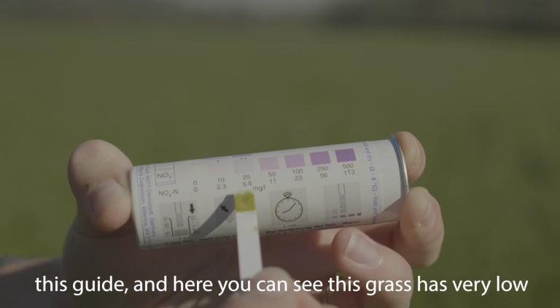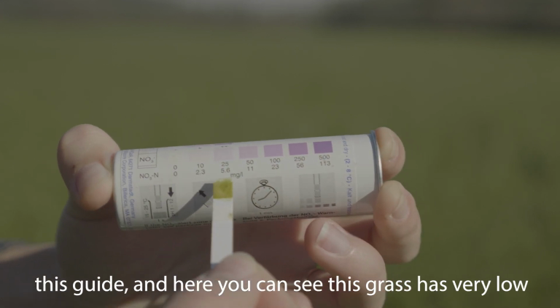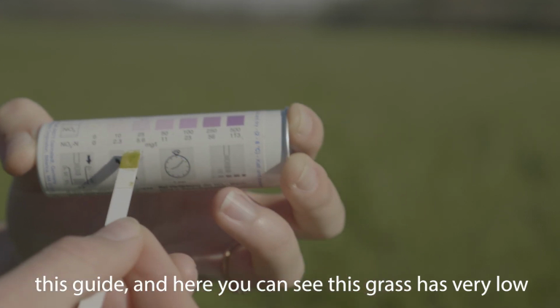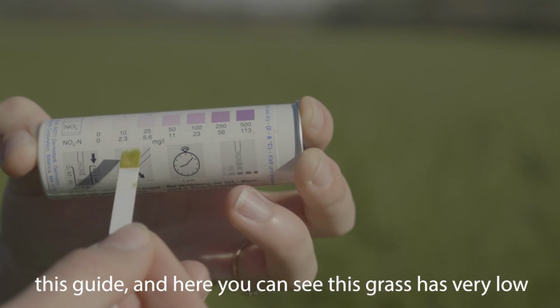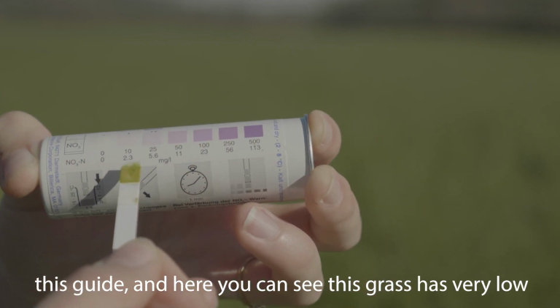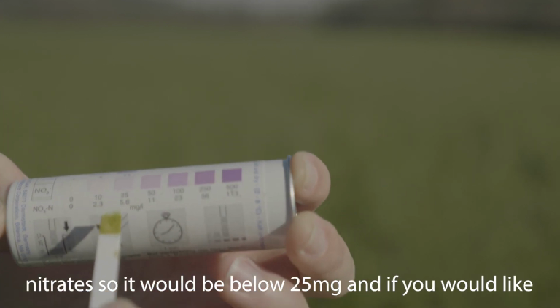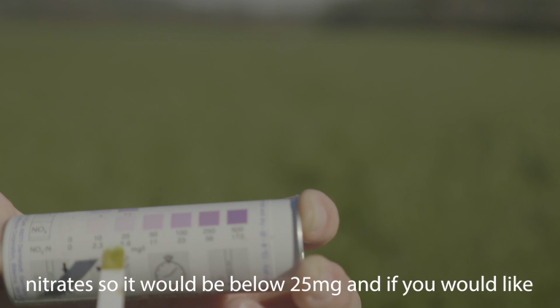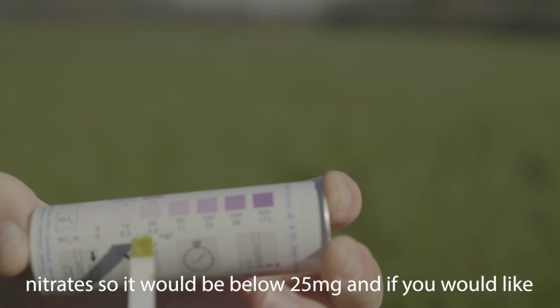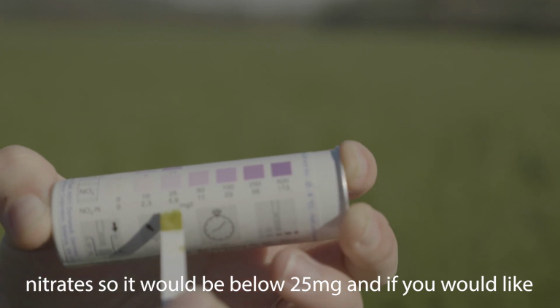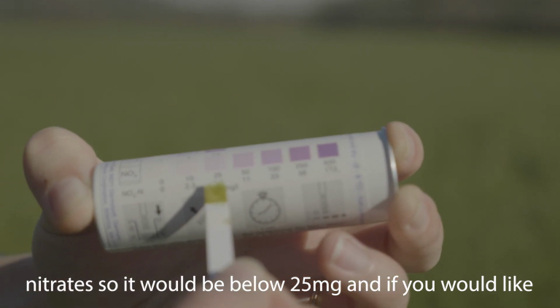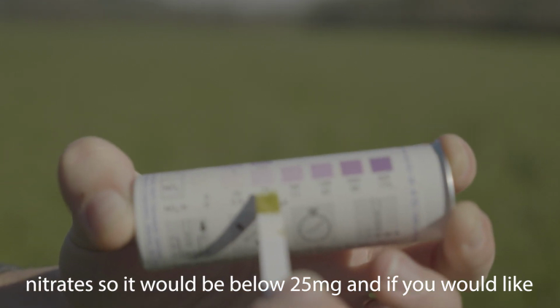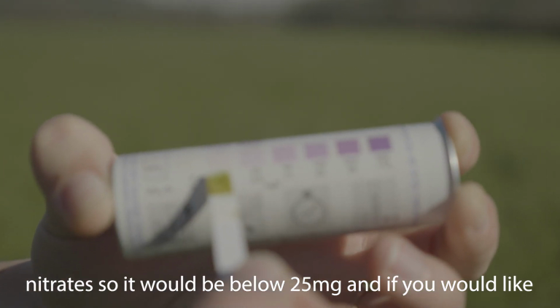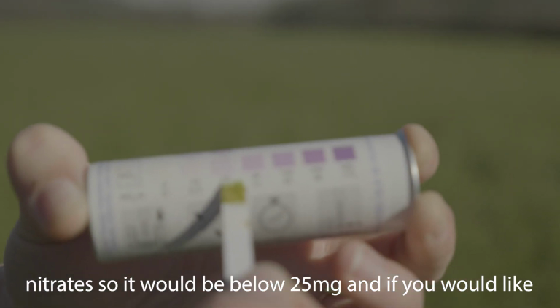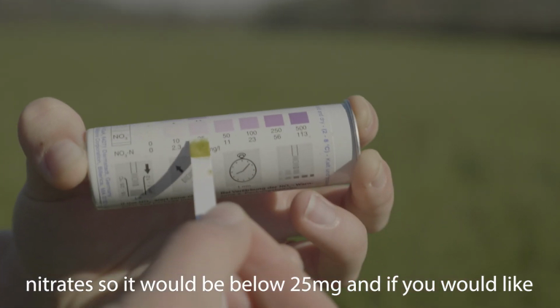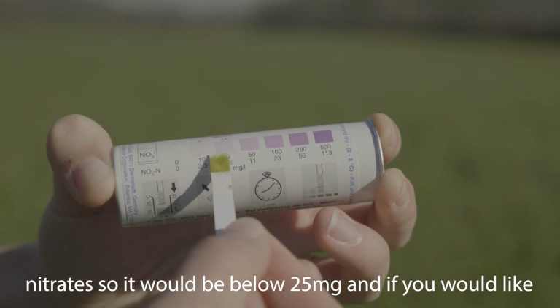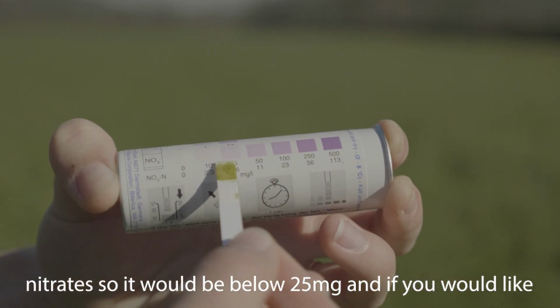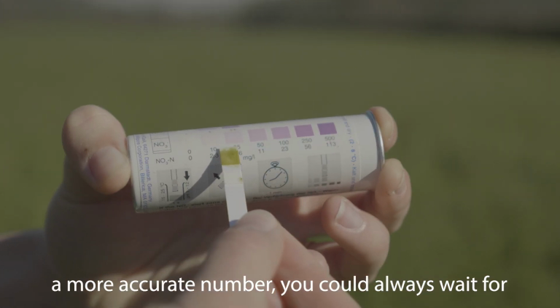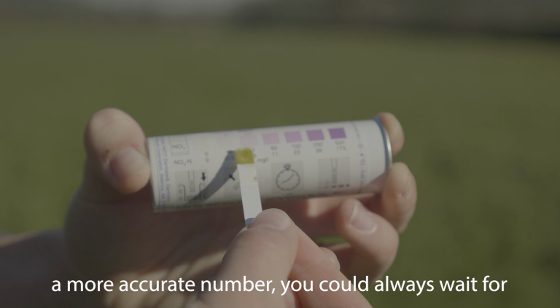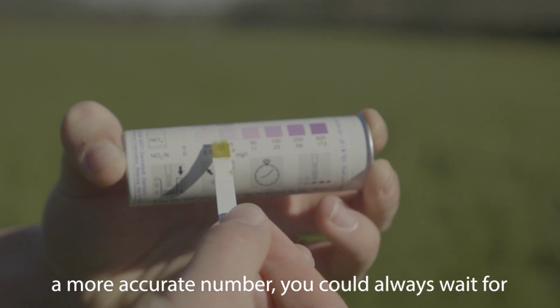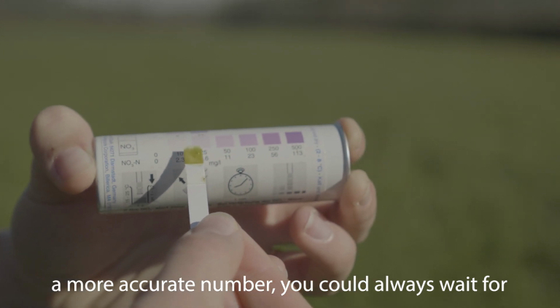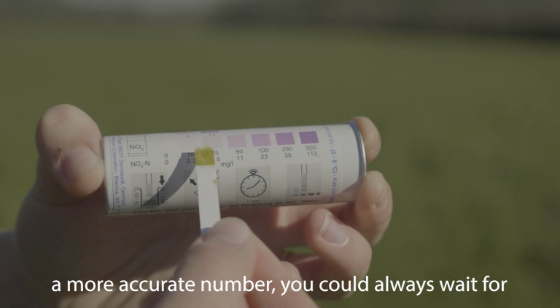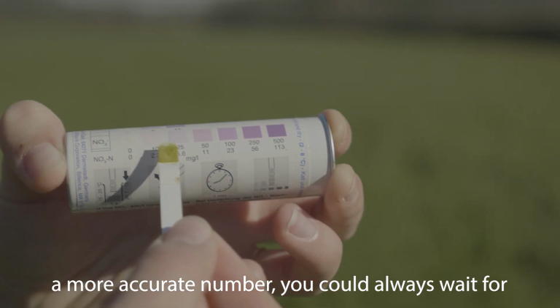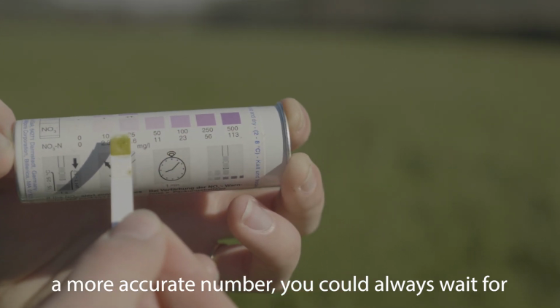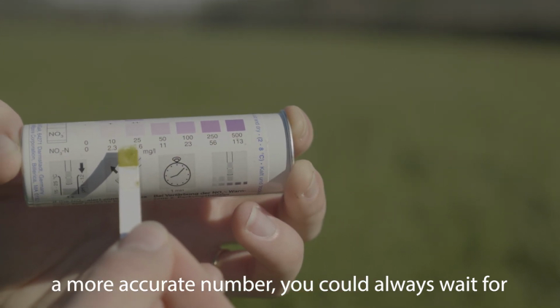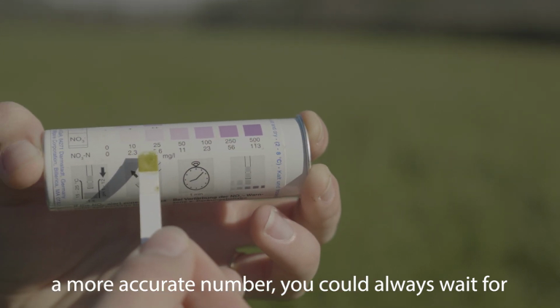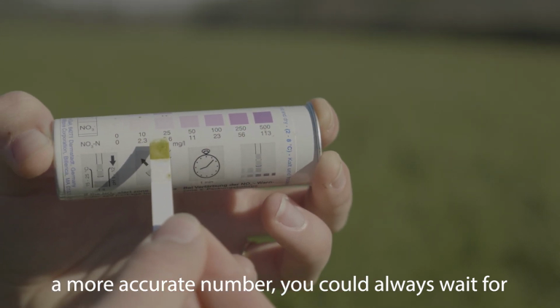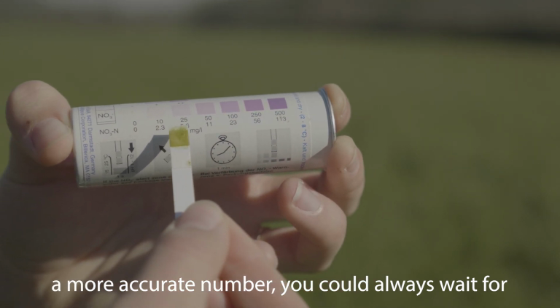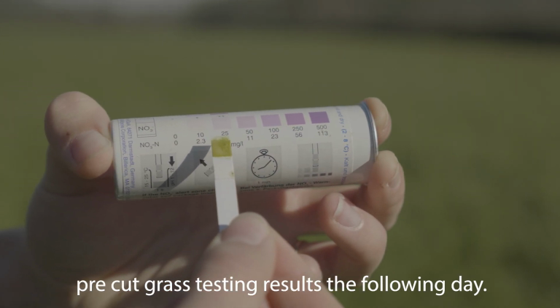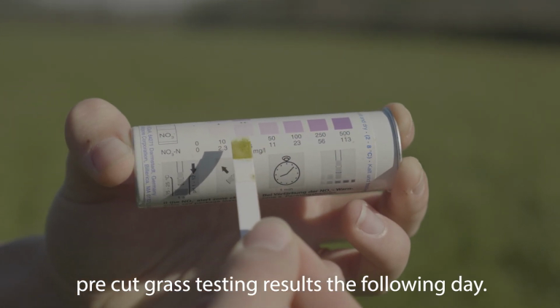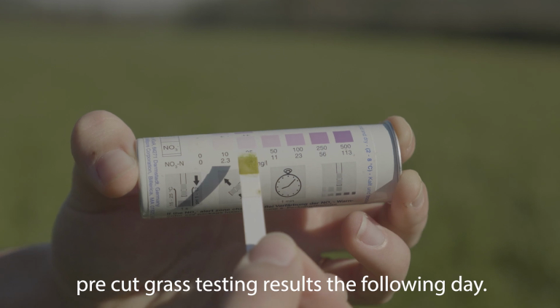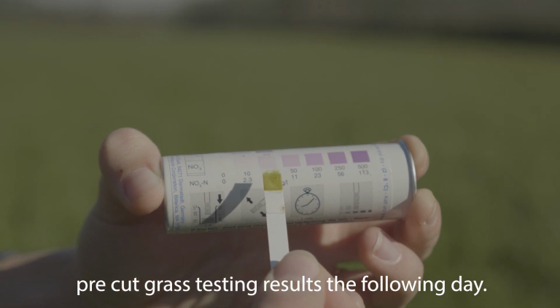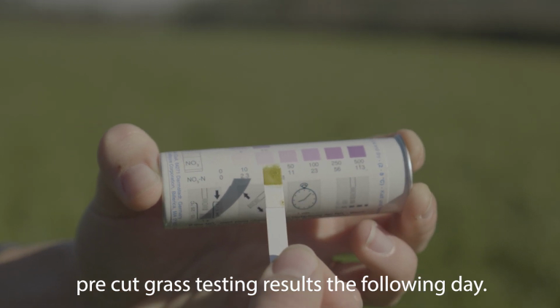Here you can see this grass is very low nitrate, so it would be below 25 milligrams. If you would like a more accurate number, you could always wait for your pre-cut grass testing results the following day.